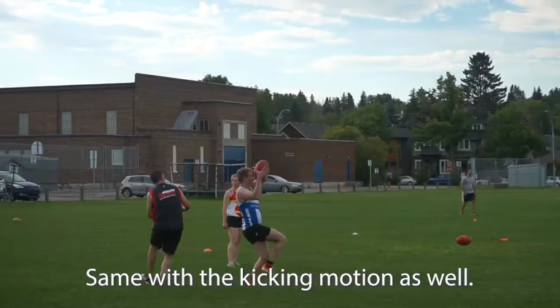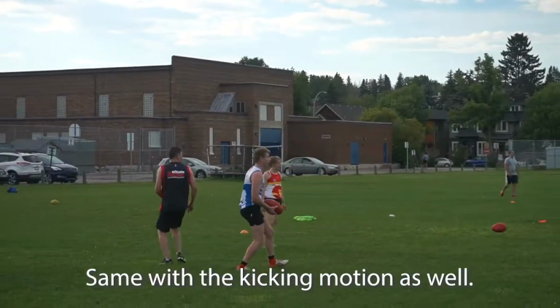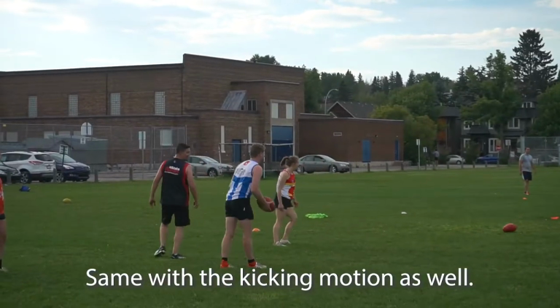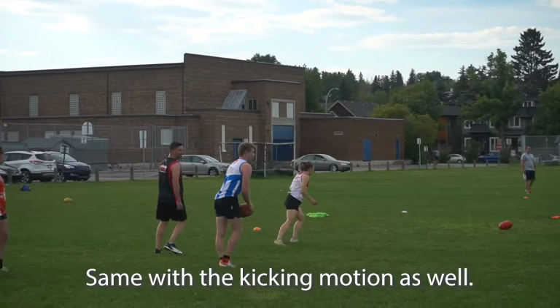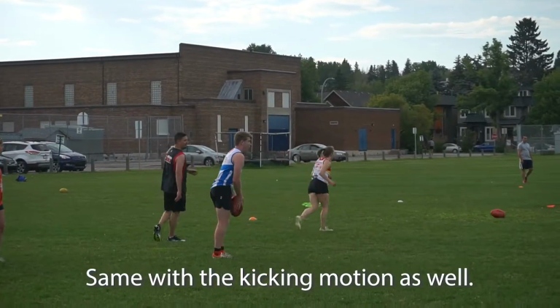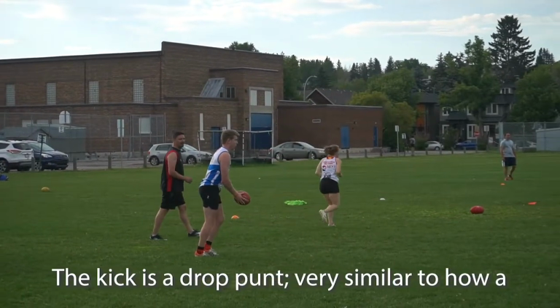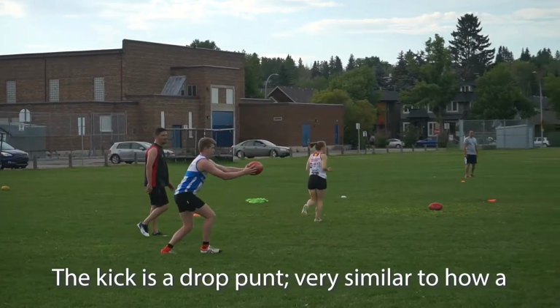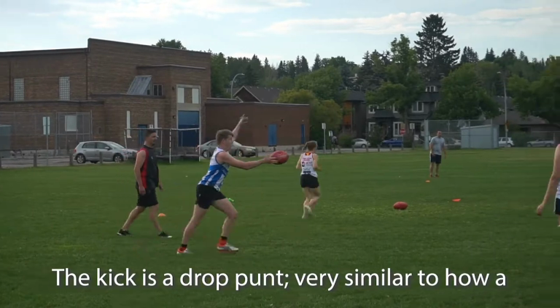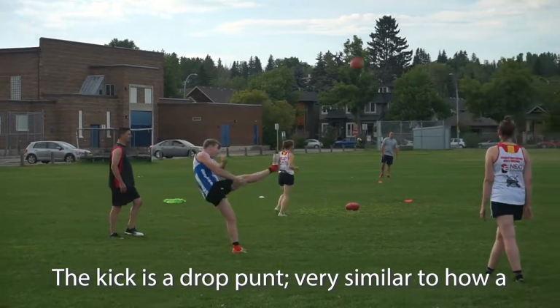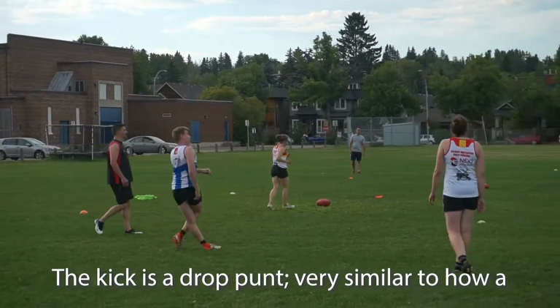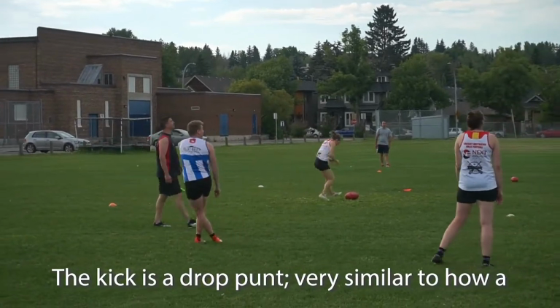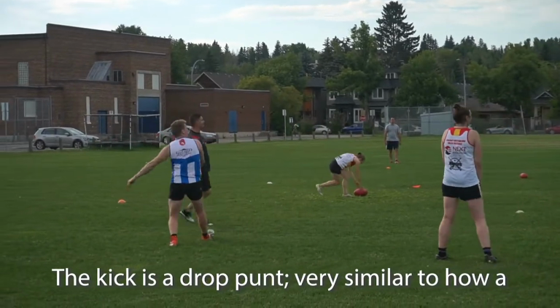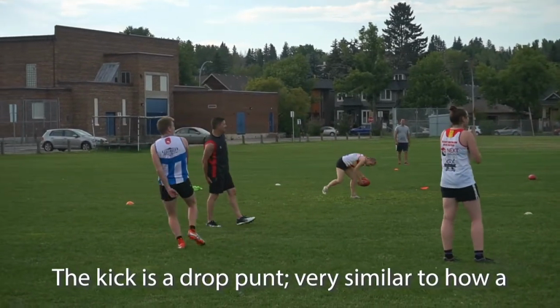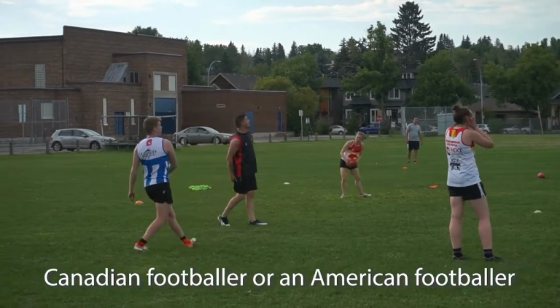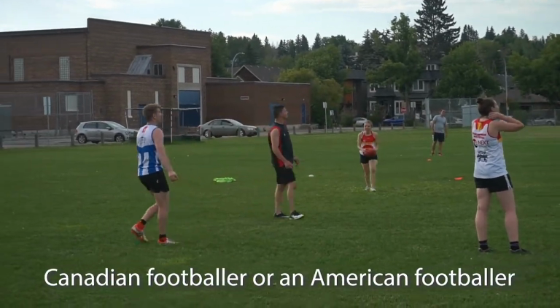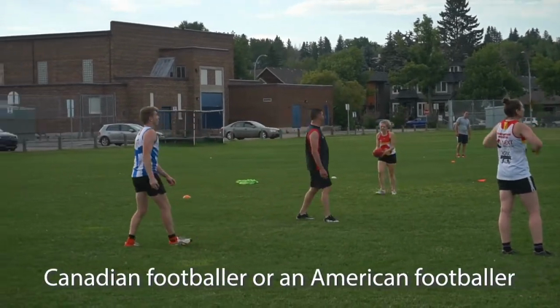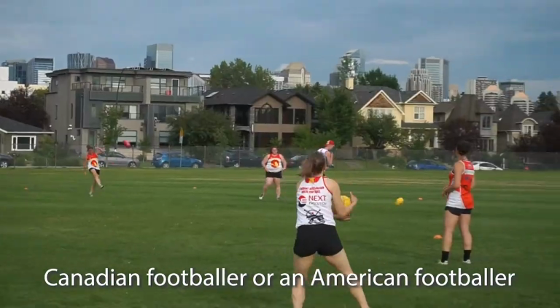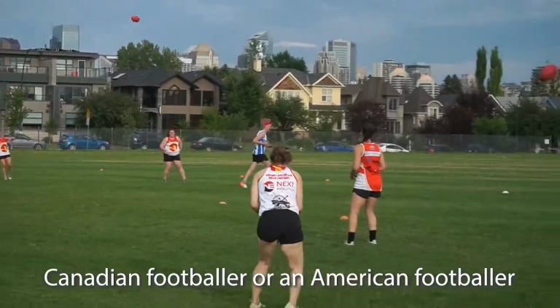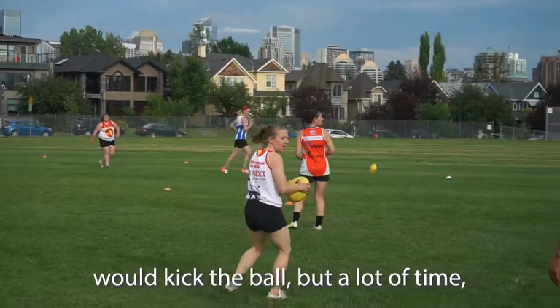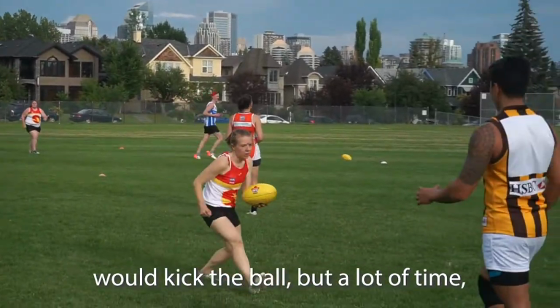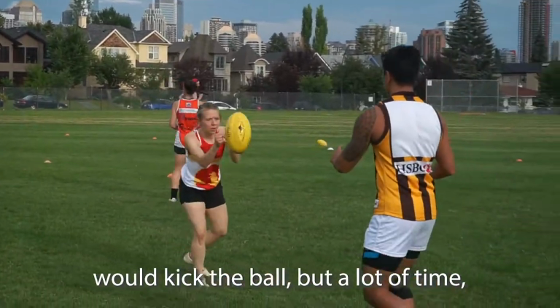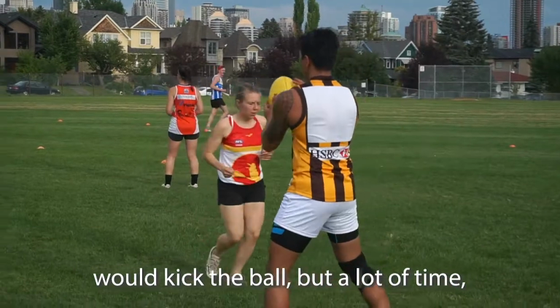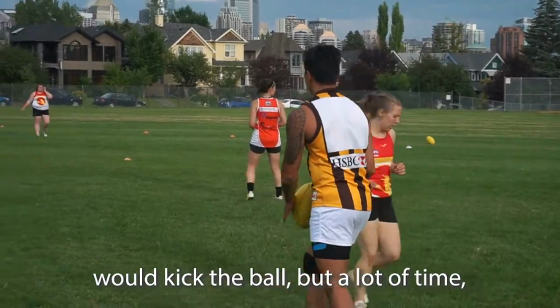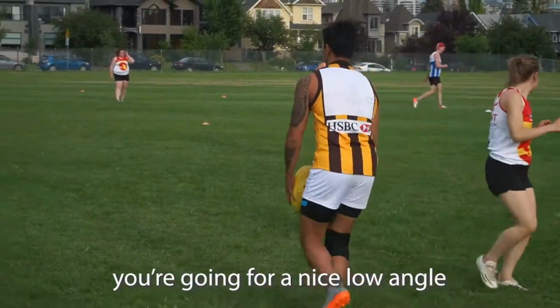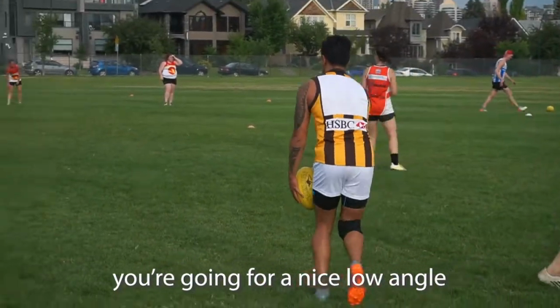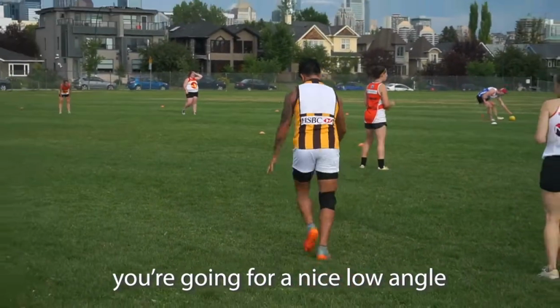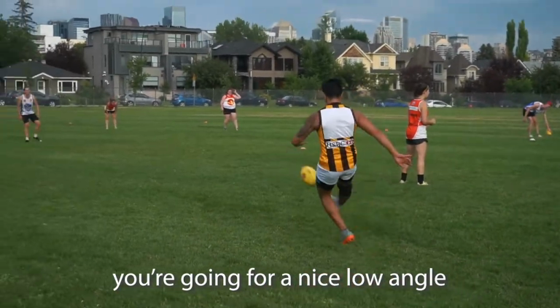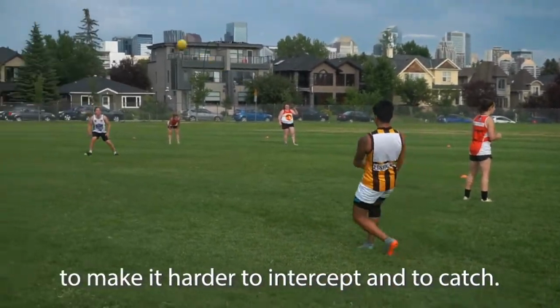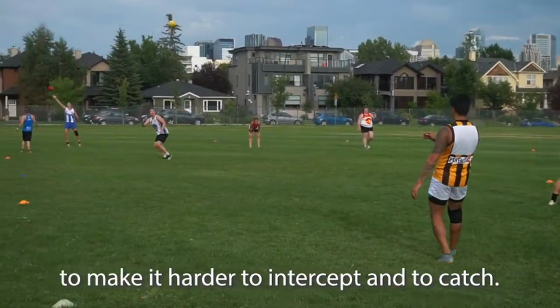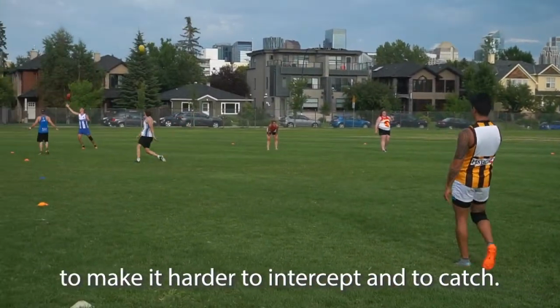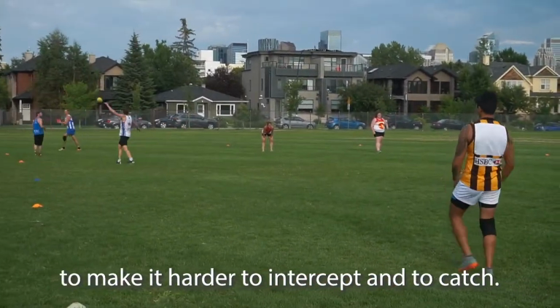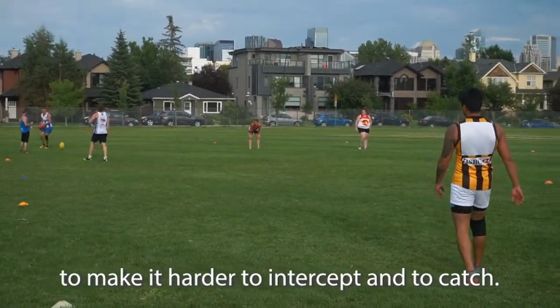Same with the kicking motion as well. The kick is a drop punt, very similar to how a Canadian or American footballer would kick the ball, but a lot of the time you're going for a nice low angle to make it harder to intercept and to catch.